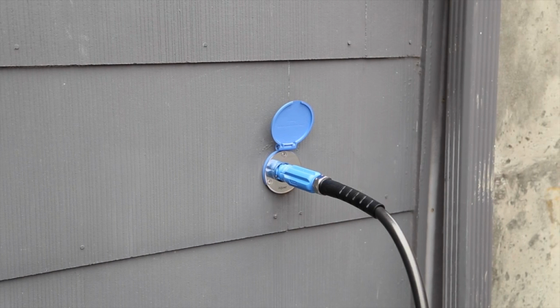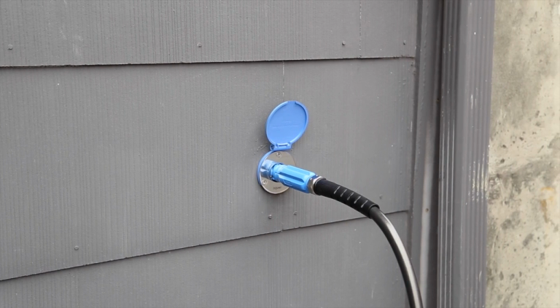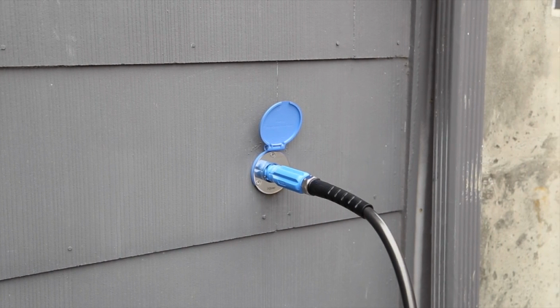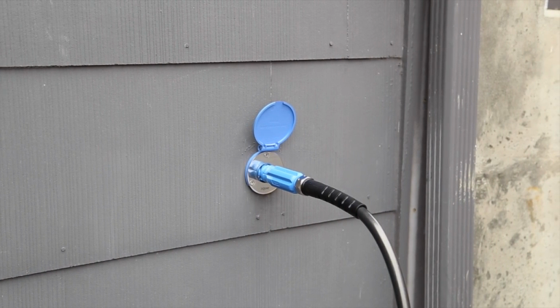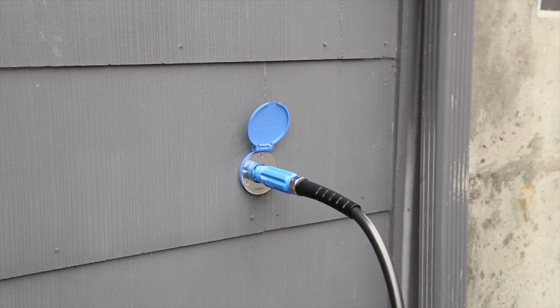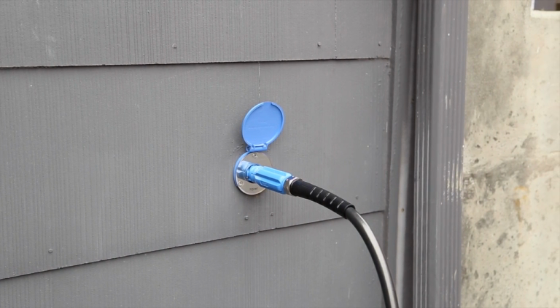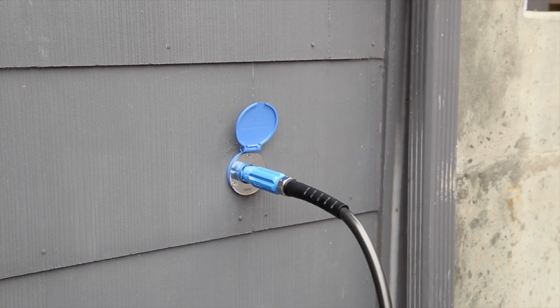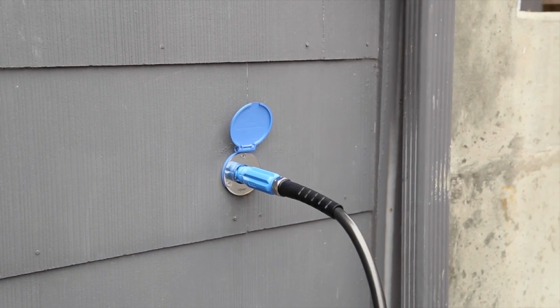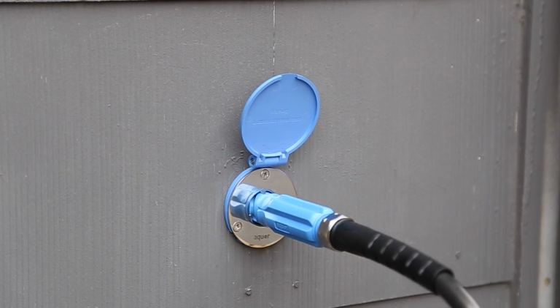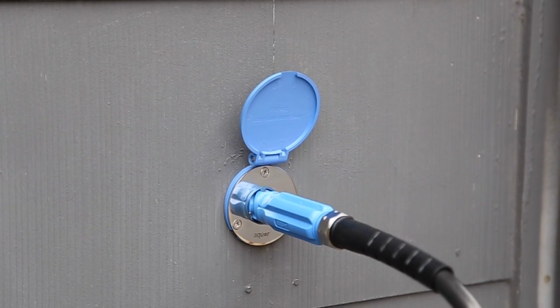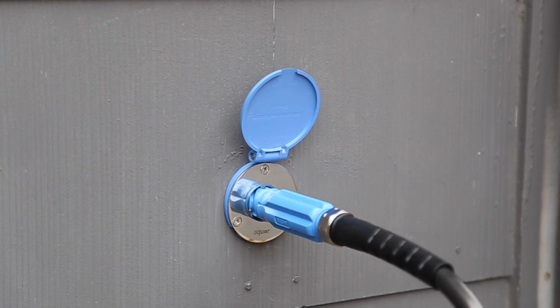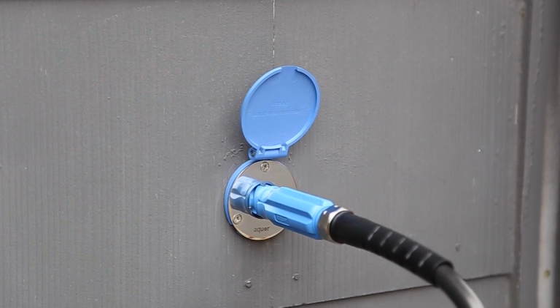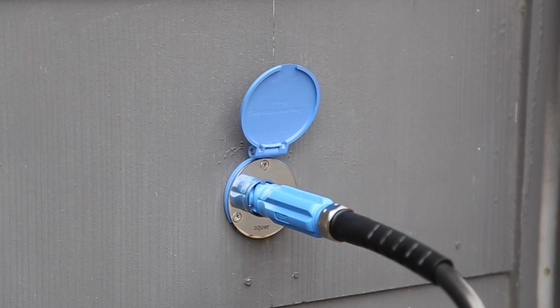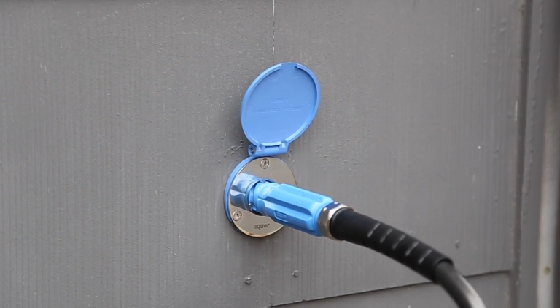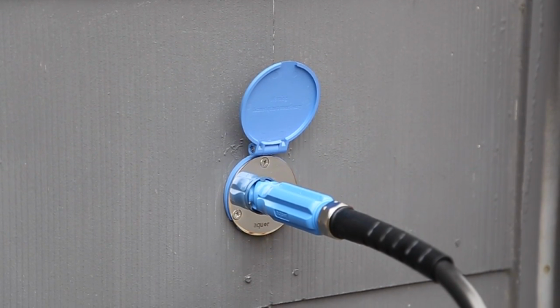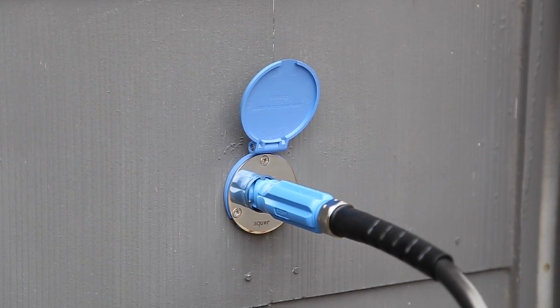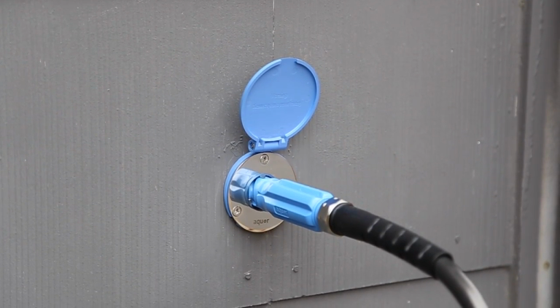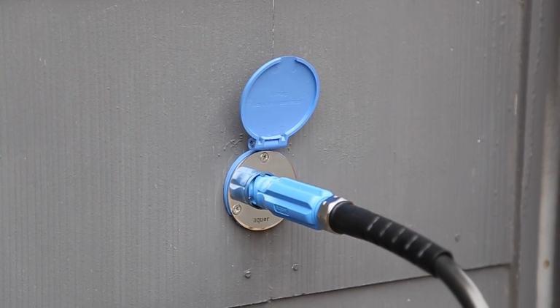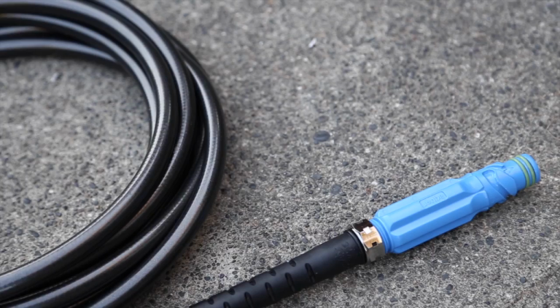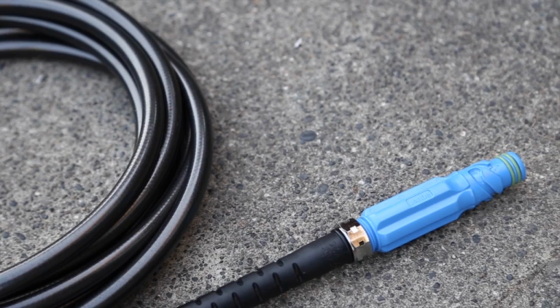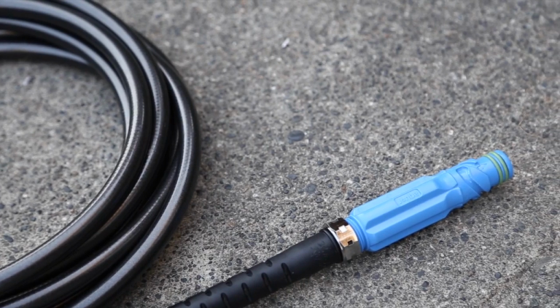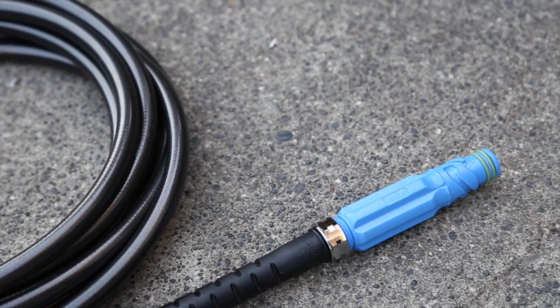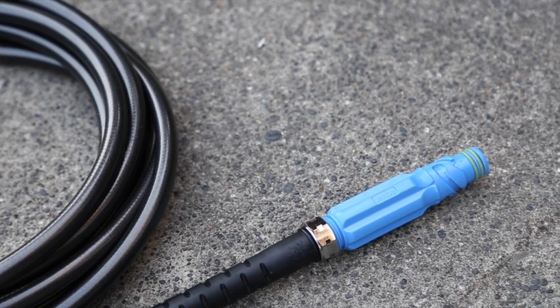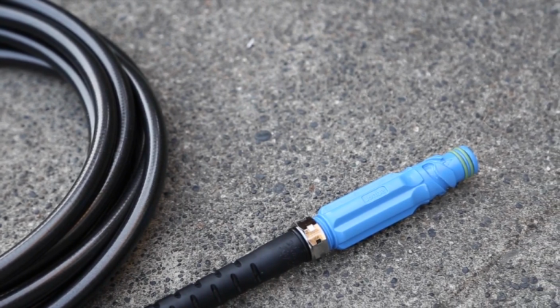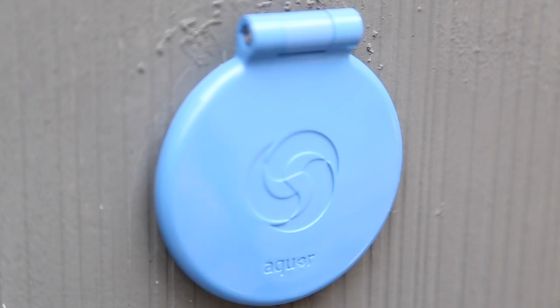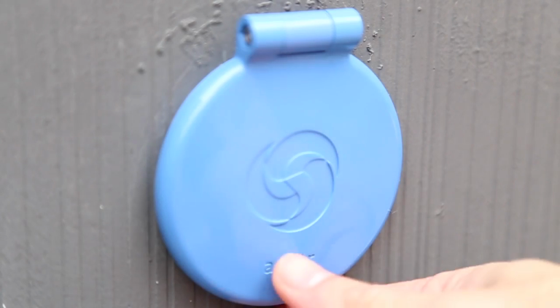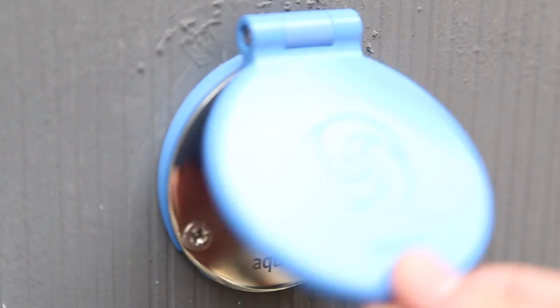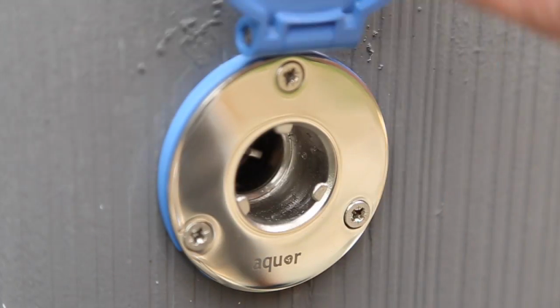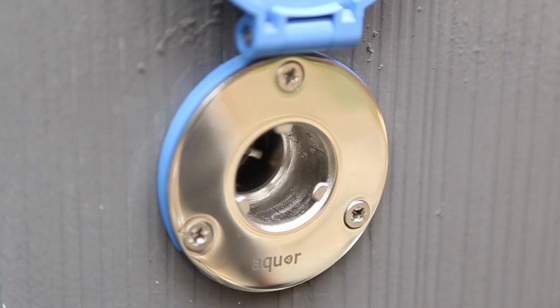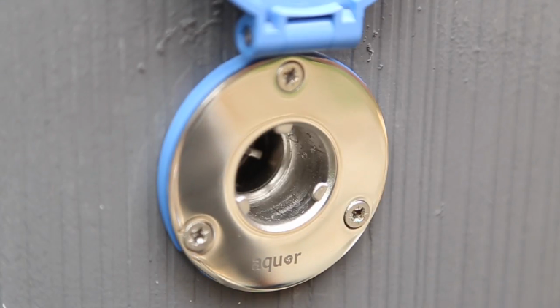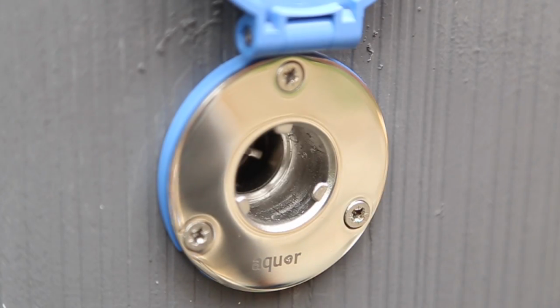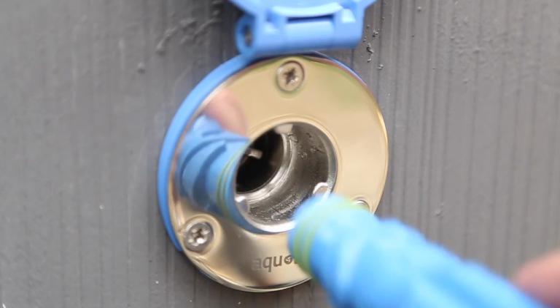The Aukwar House Hydrant is a revolutionary faucet system that makes access to your water easy and enjoyable. With the Aukwar connector attached to your garden hose, simply plug into the hydrant for instant water access.